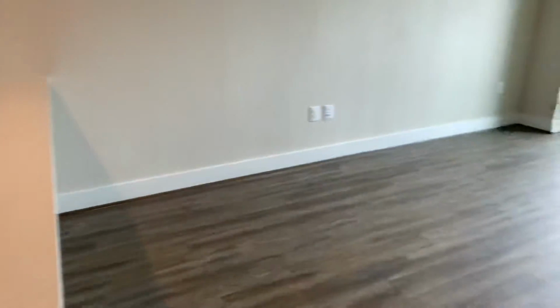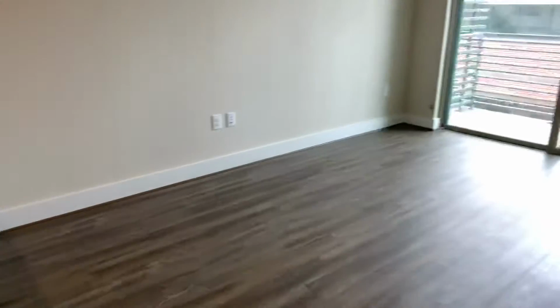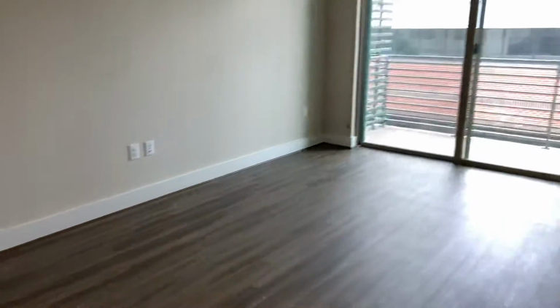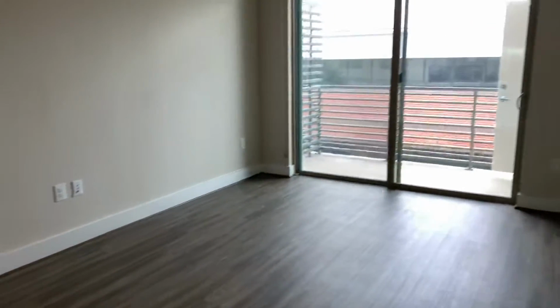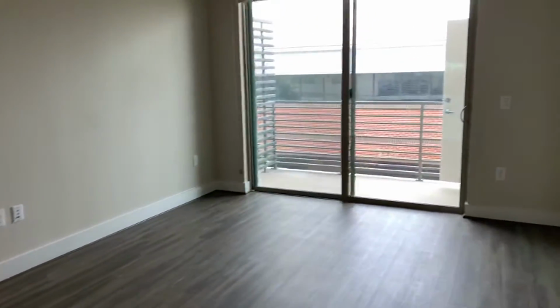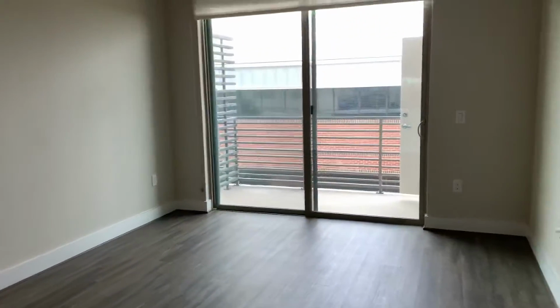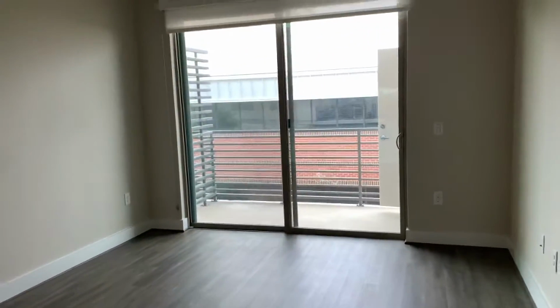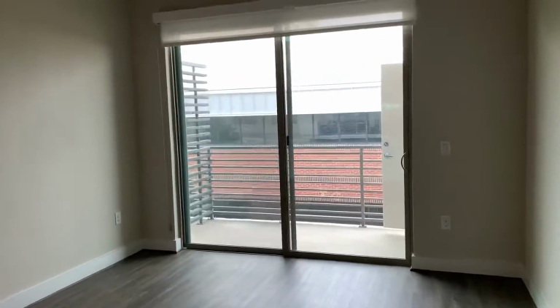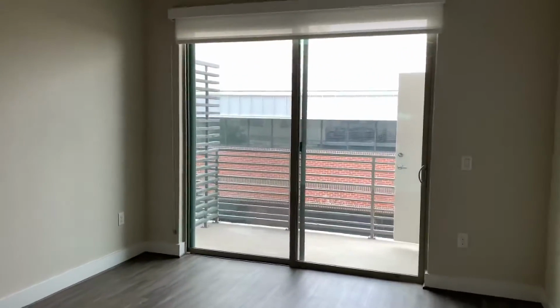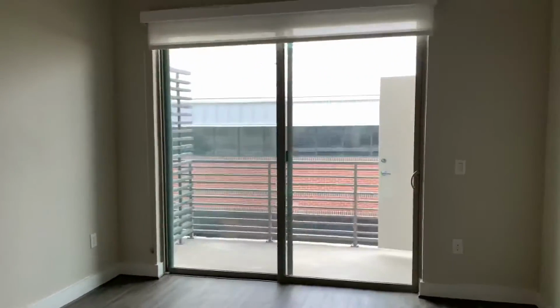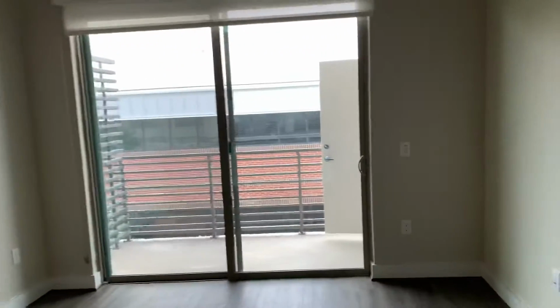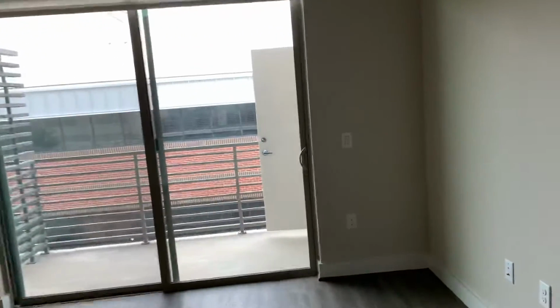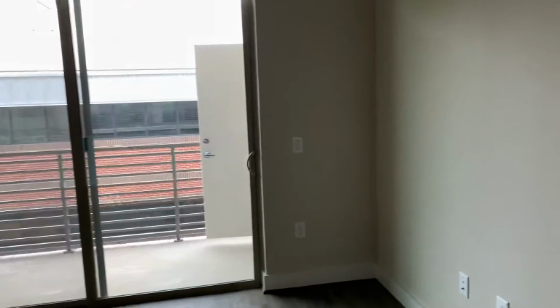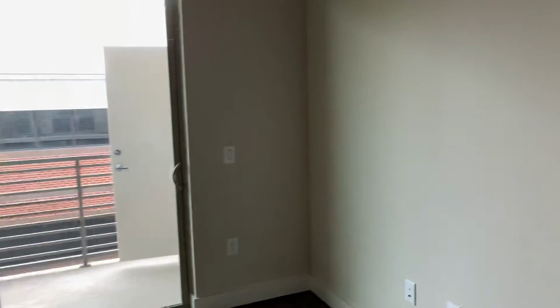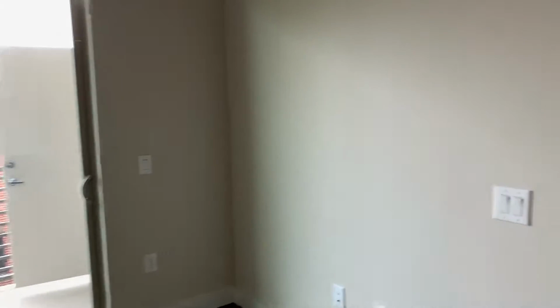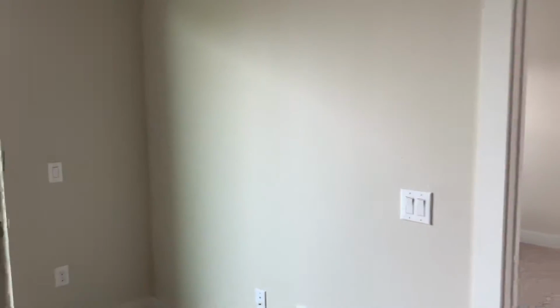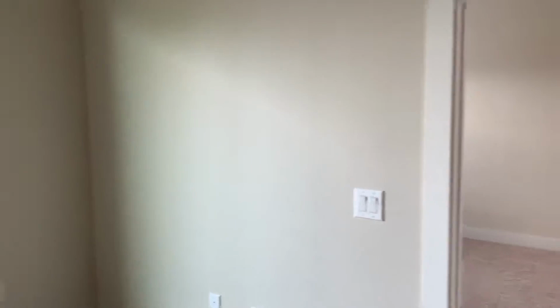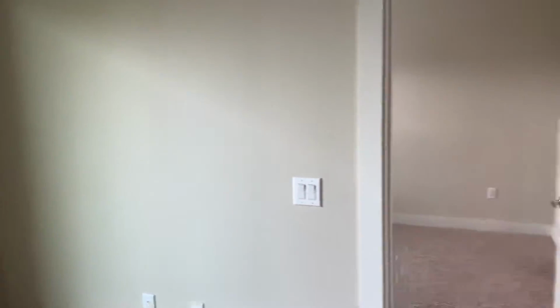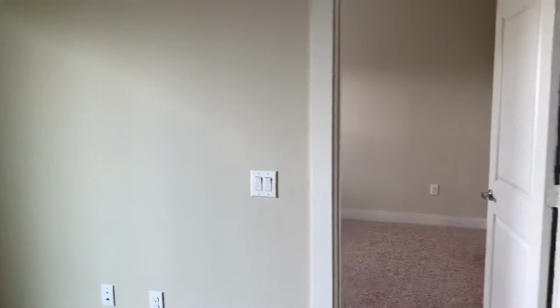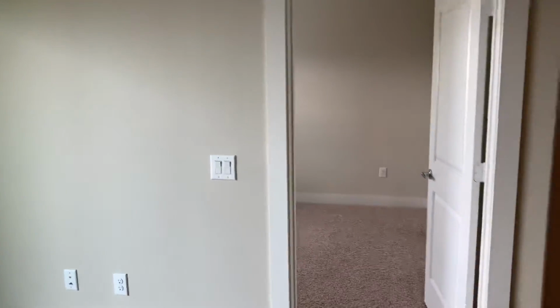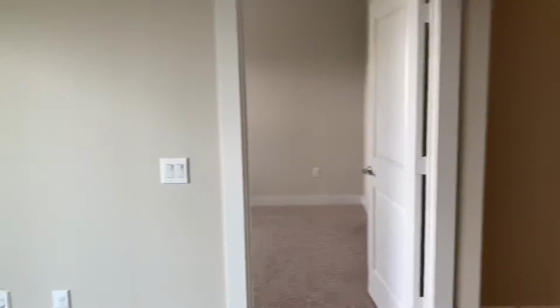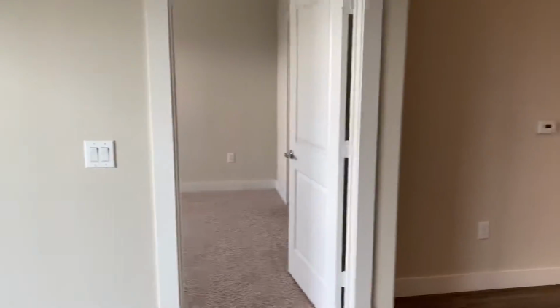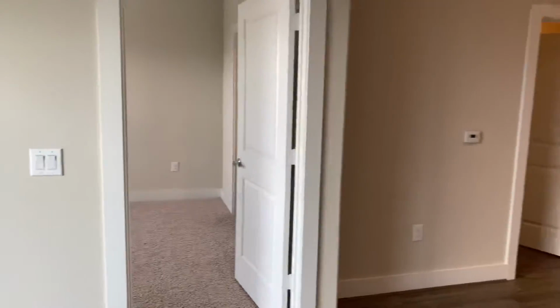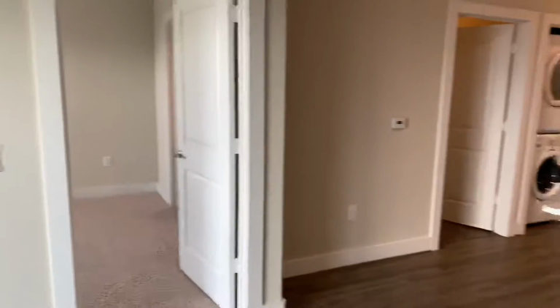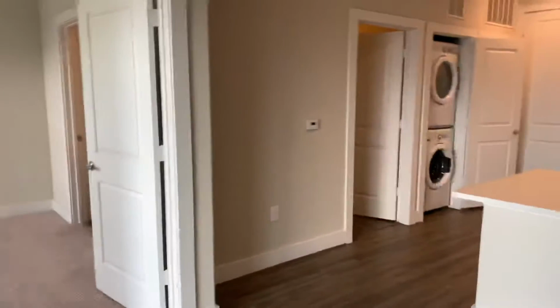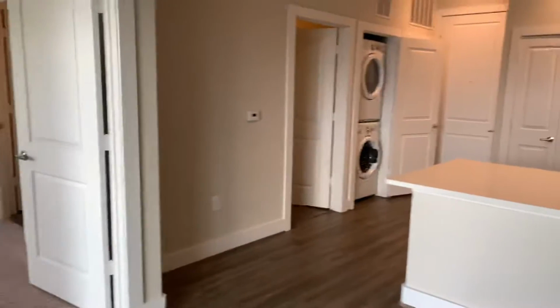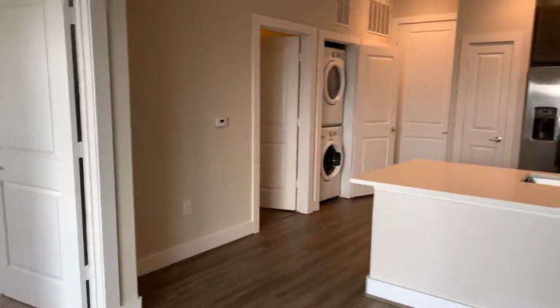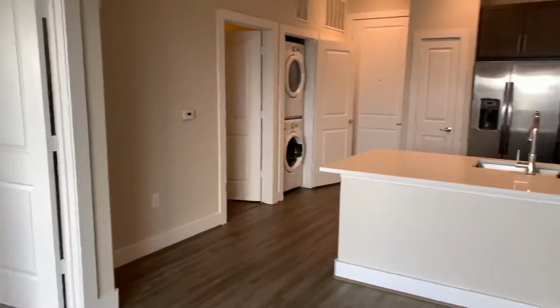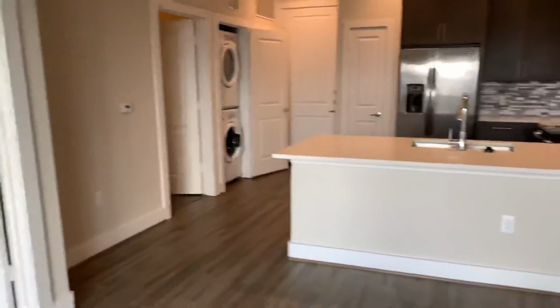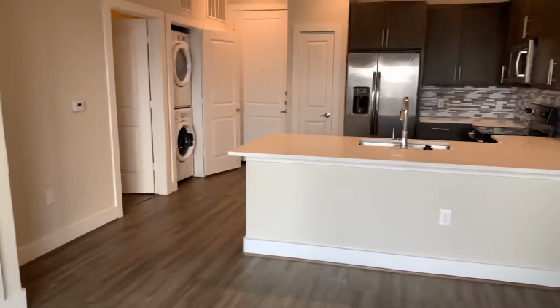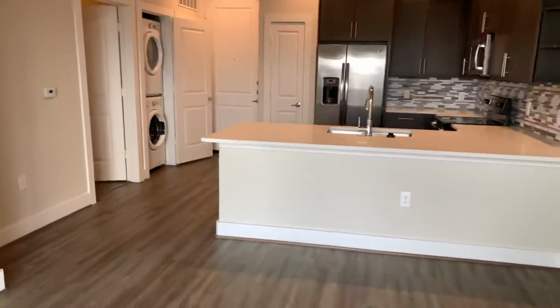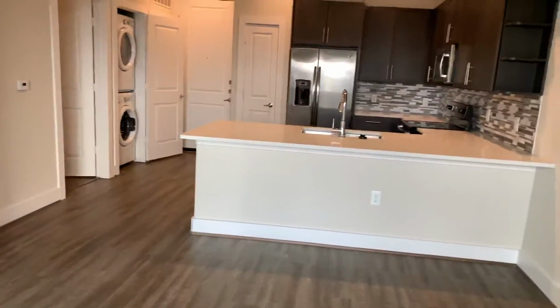It does feature a really nice living space that just makes sense. It's really easy to lay out your furniture. You have a balcony with some storage closets and storage space out there. And of course, it's just a really nice, homey one-bedroom apartment.